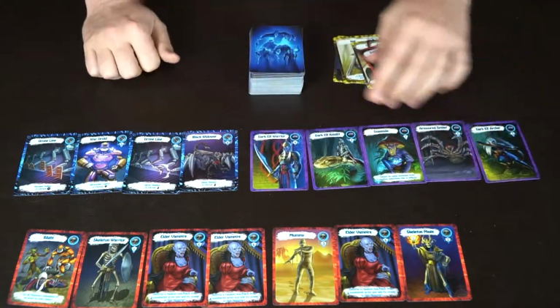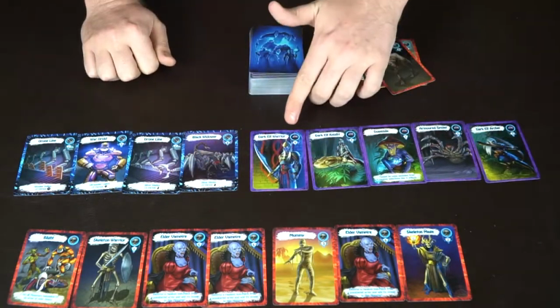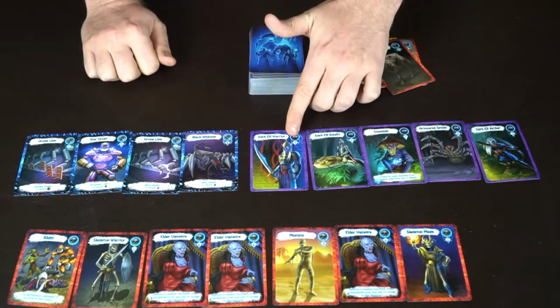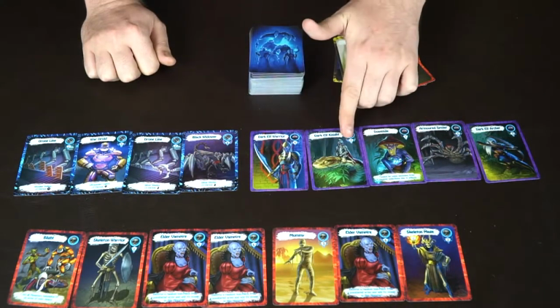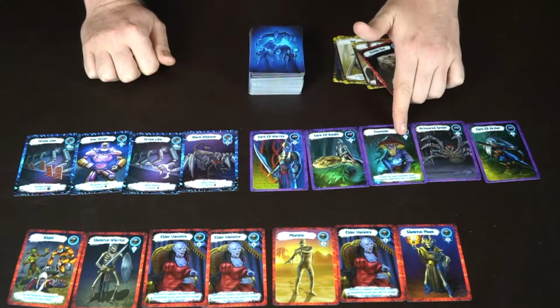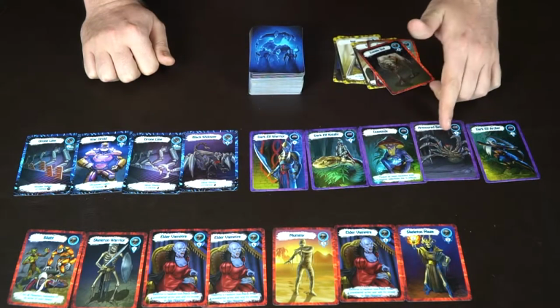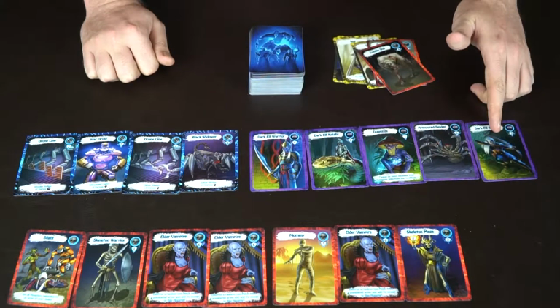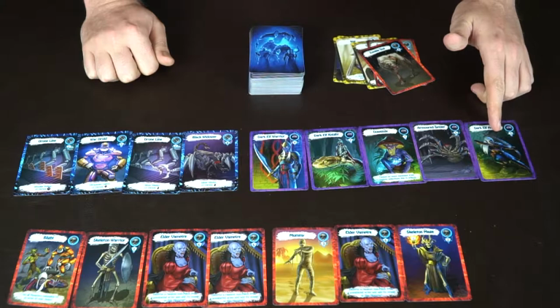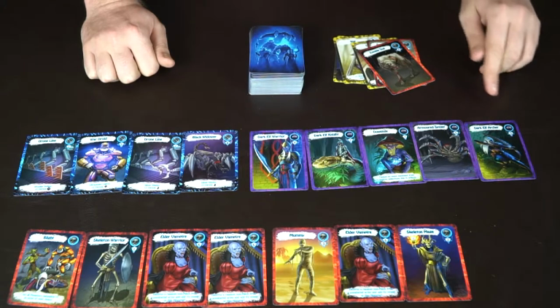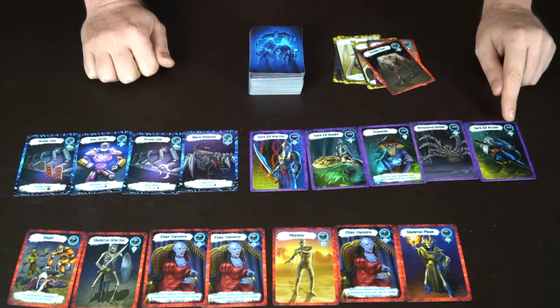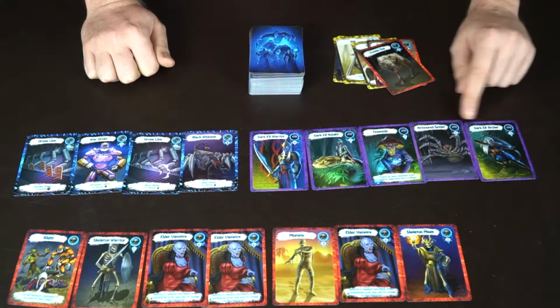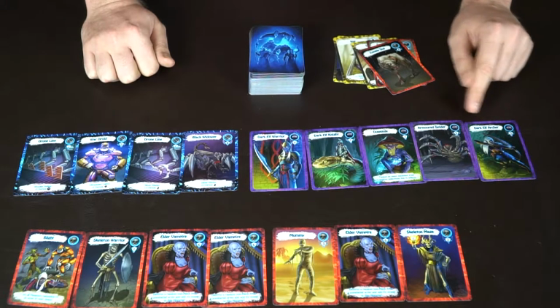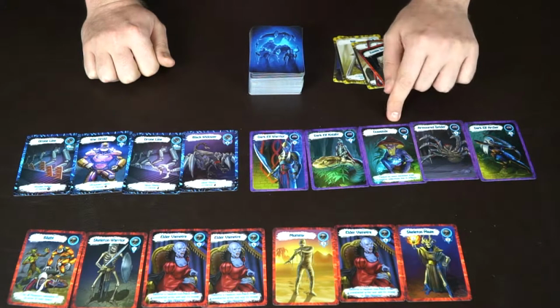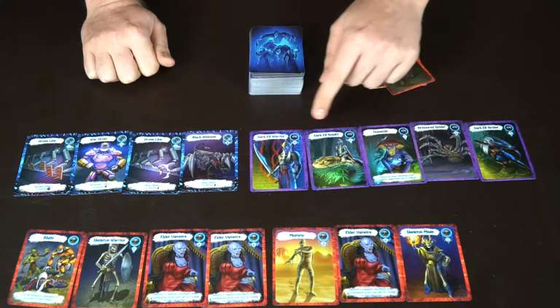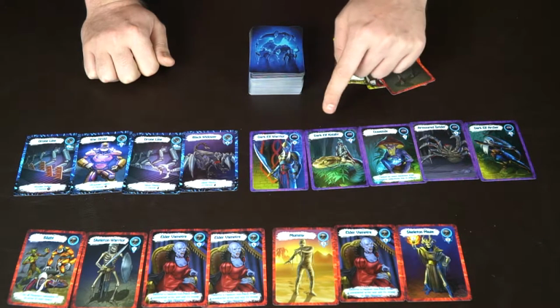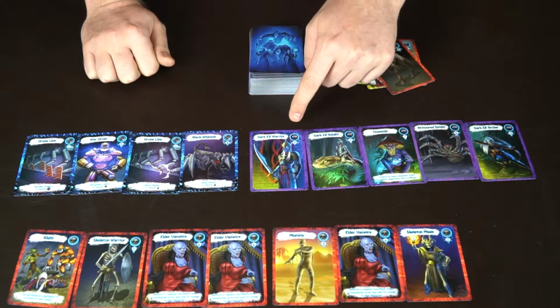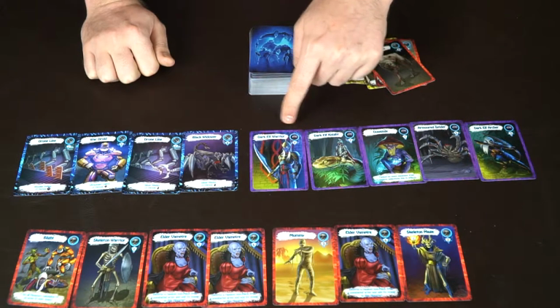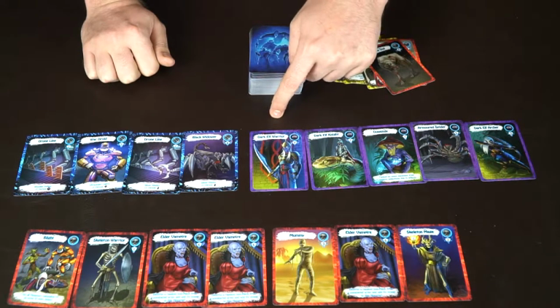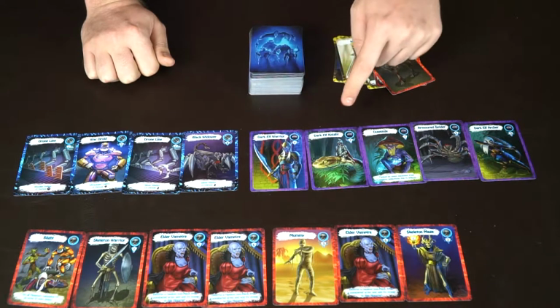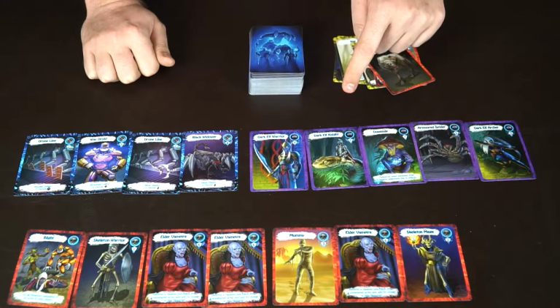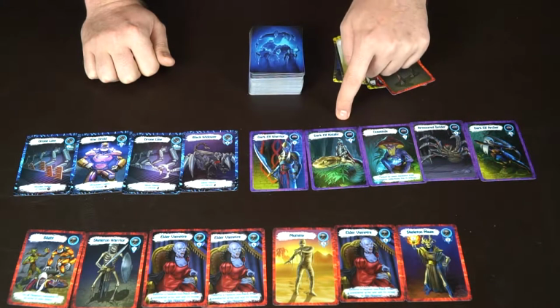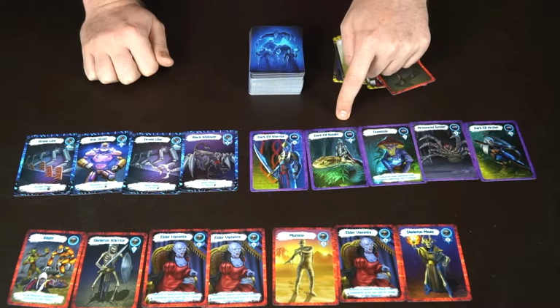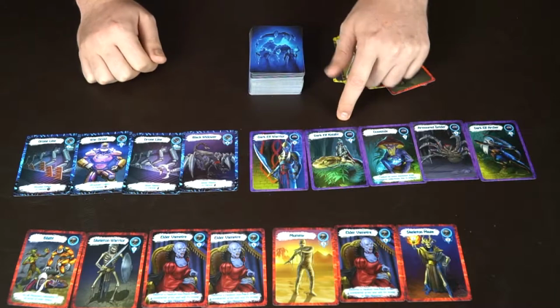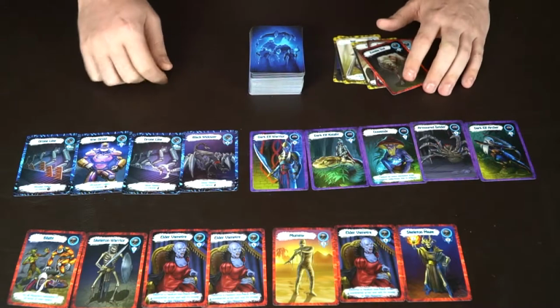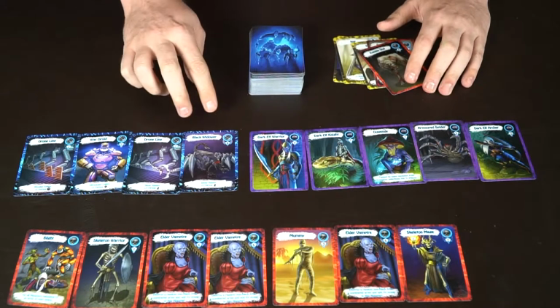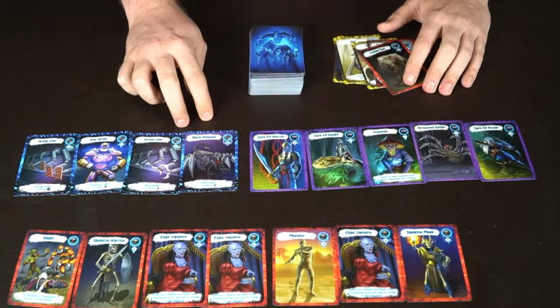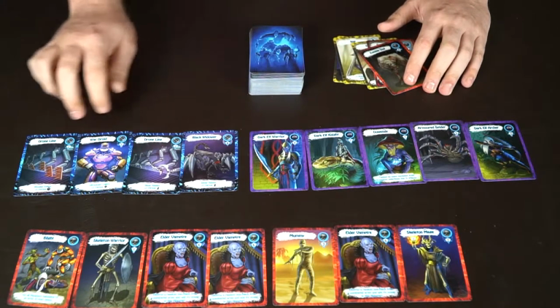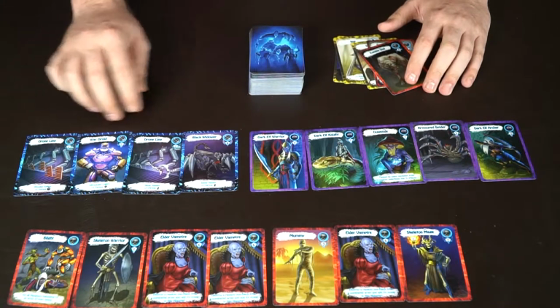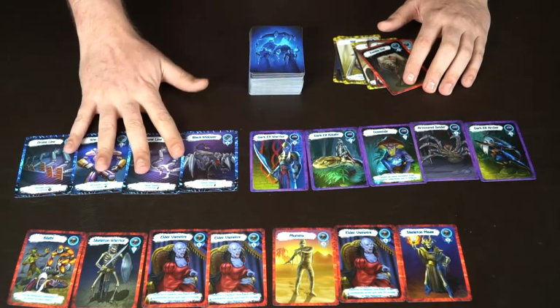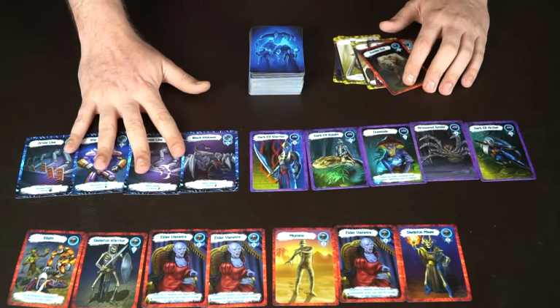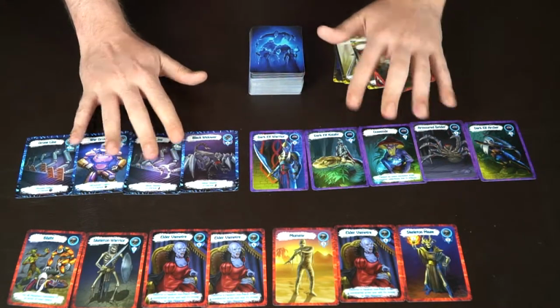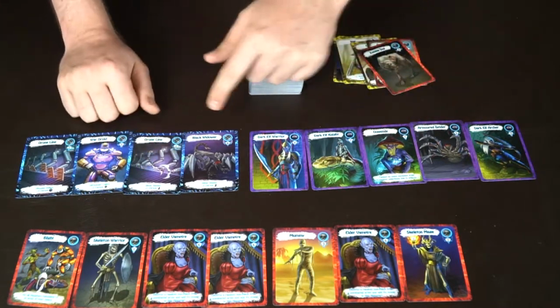Points are determined by adding up all the power numbers. One player has 8, 9, 10, 13 — 20 points. Another player has 10 and 7 — that's 17 points.